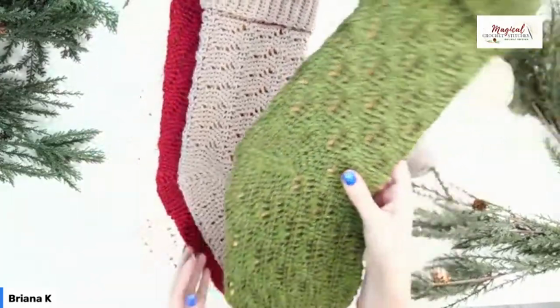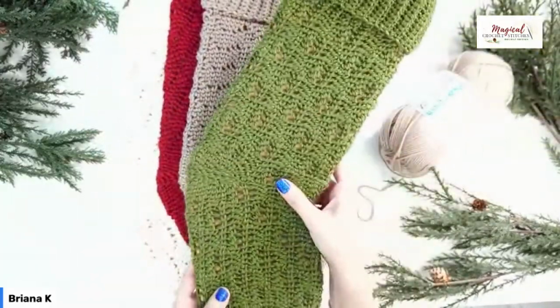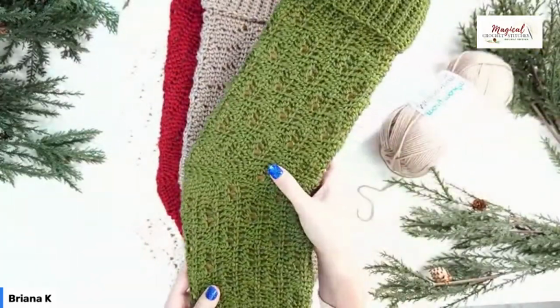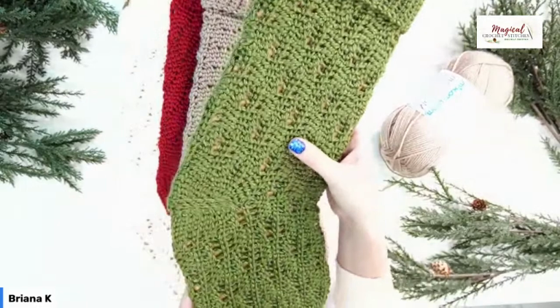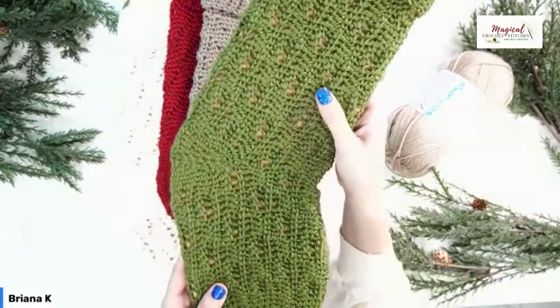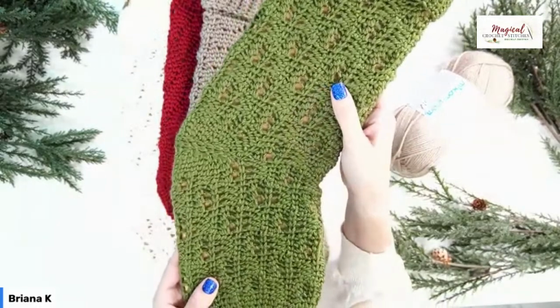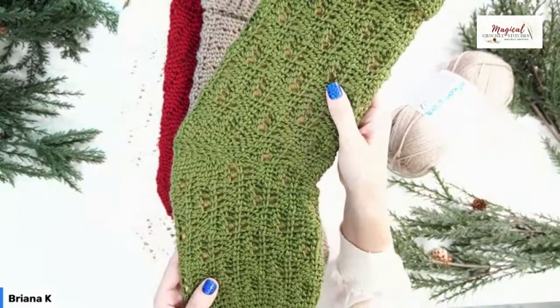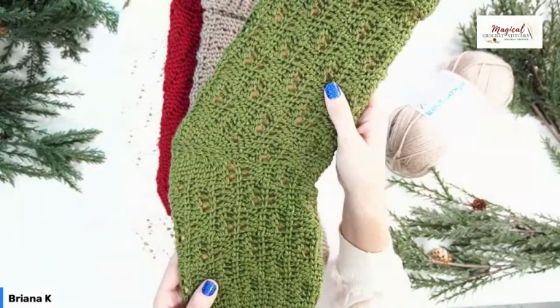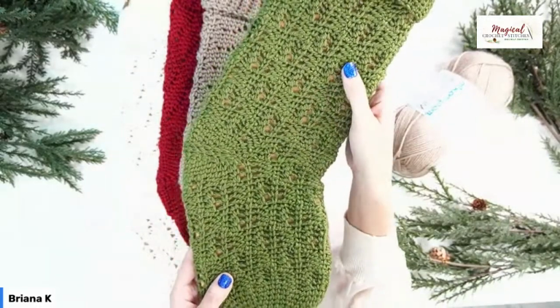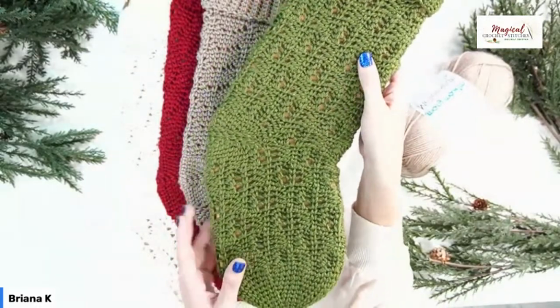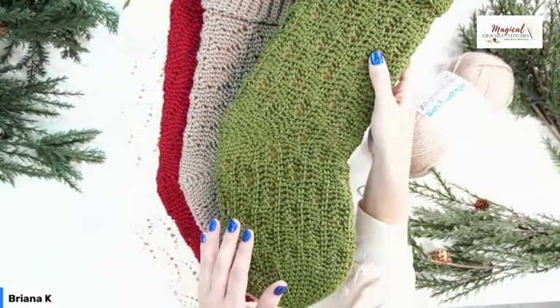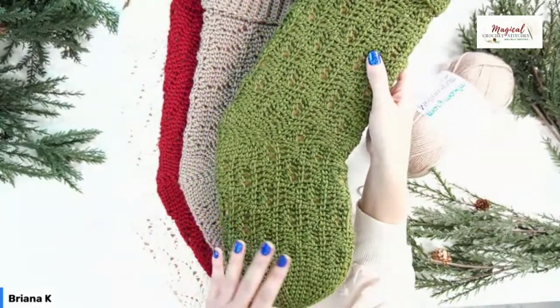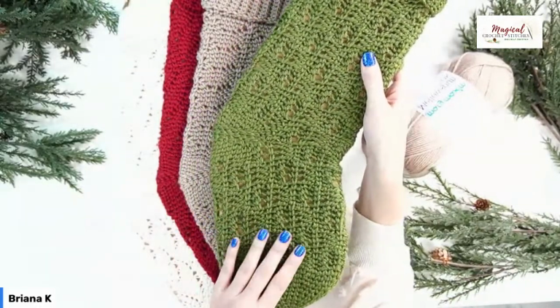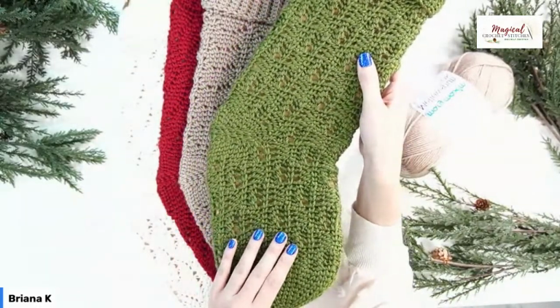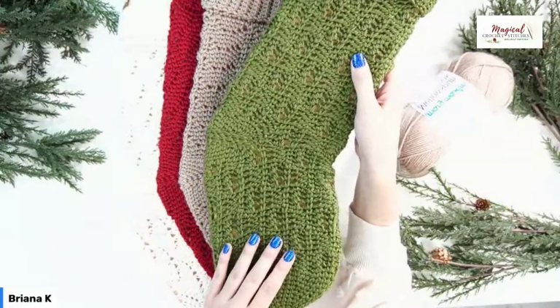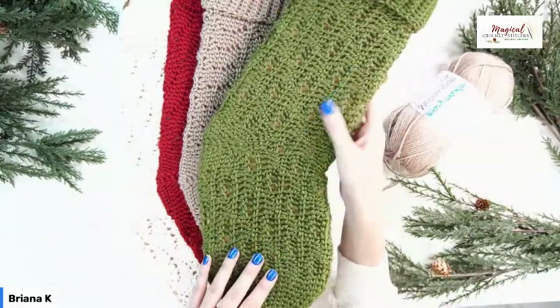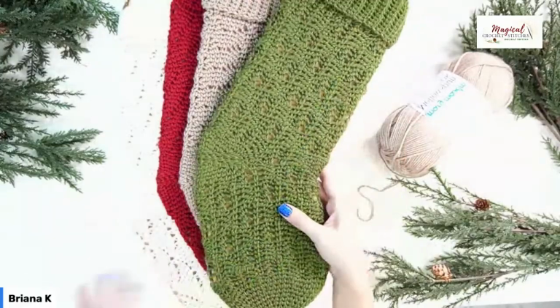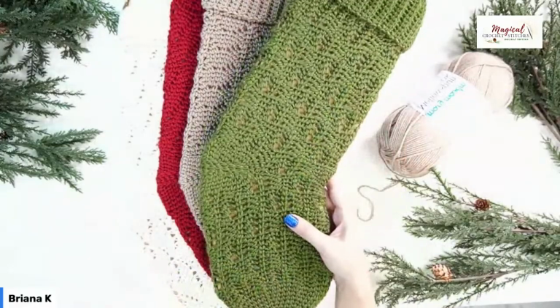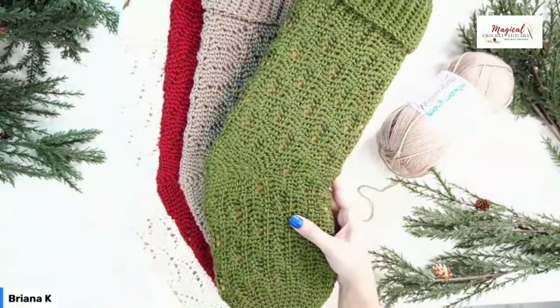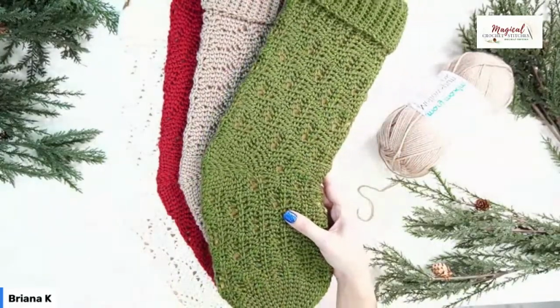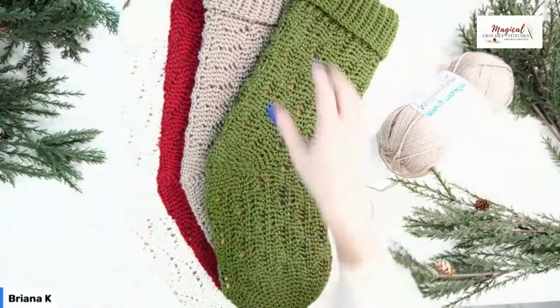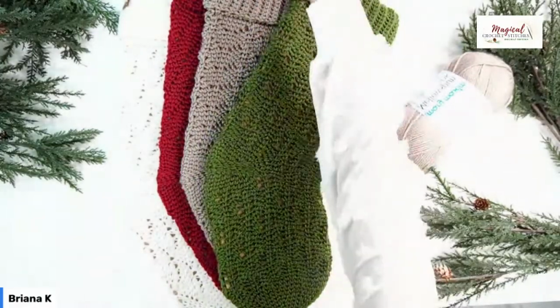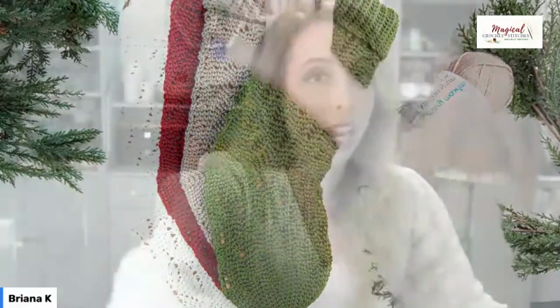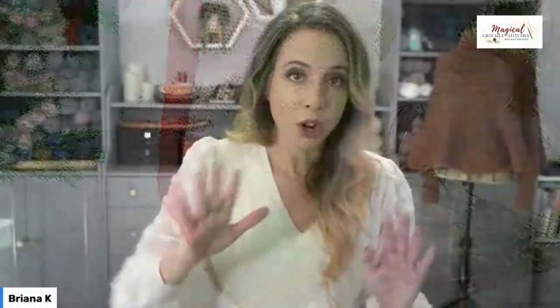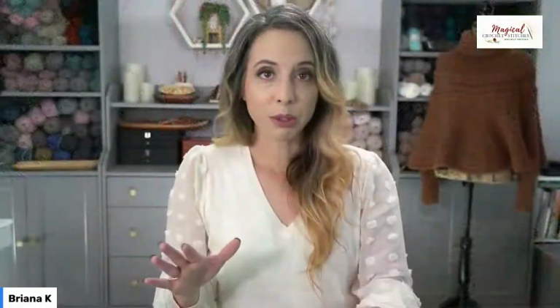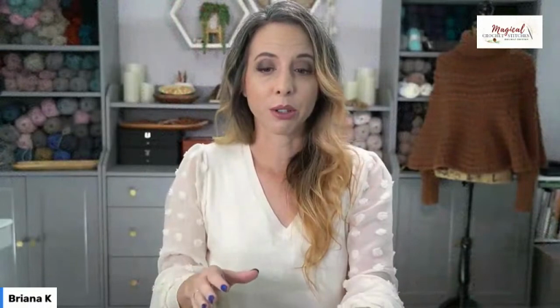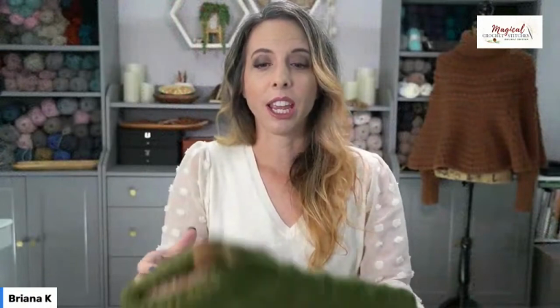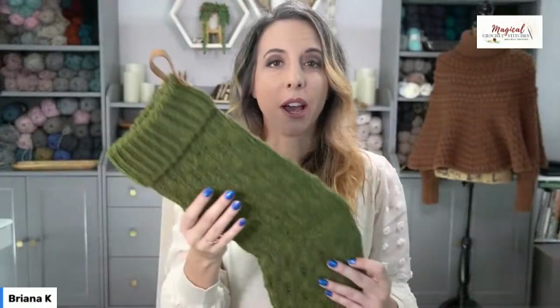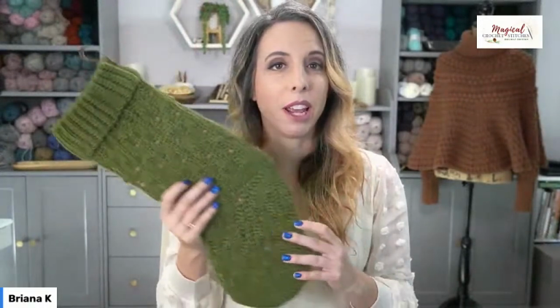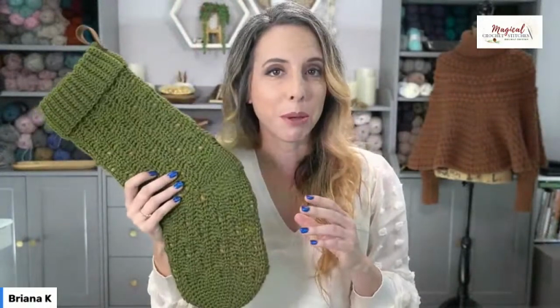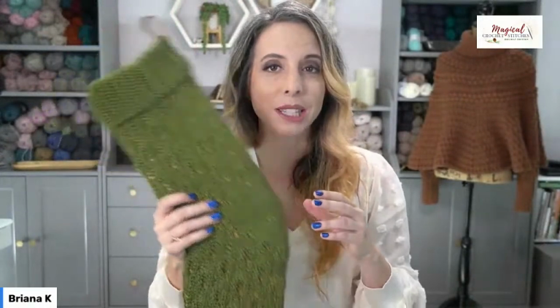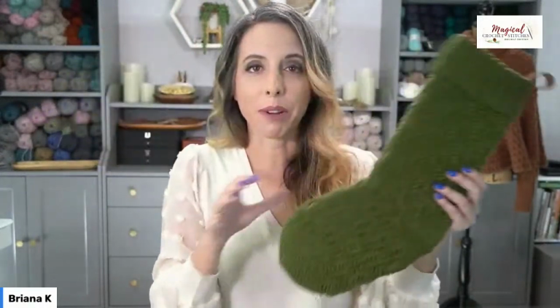You may notice these stitches look familiar from knit, but this is not knit — this is 100% crochet.